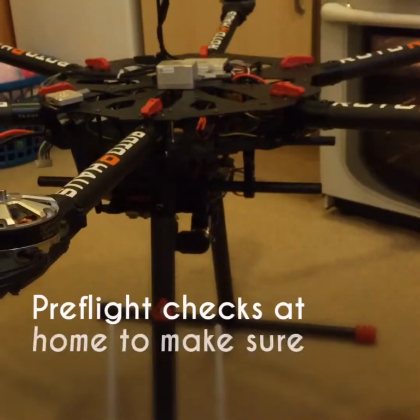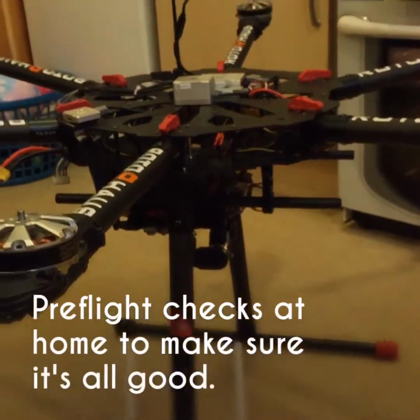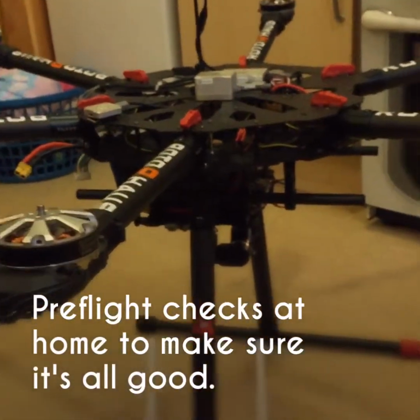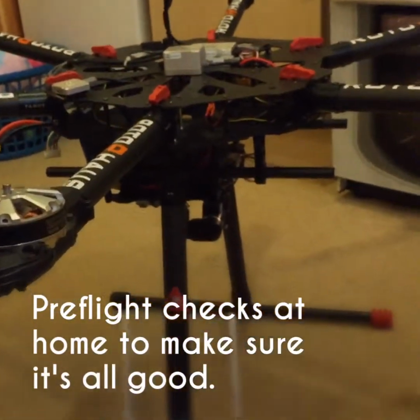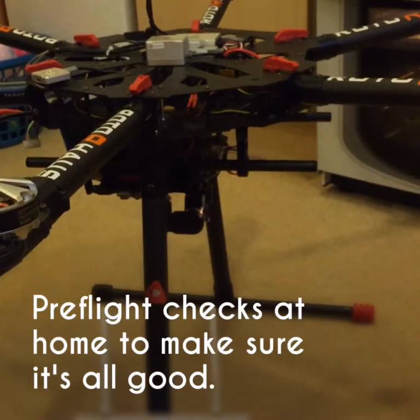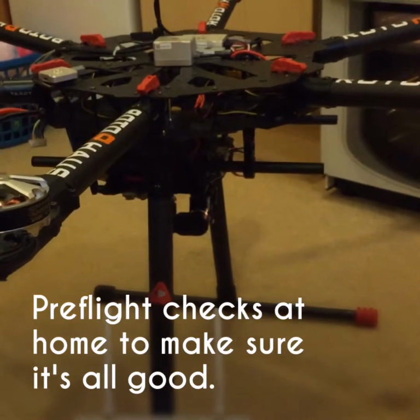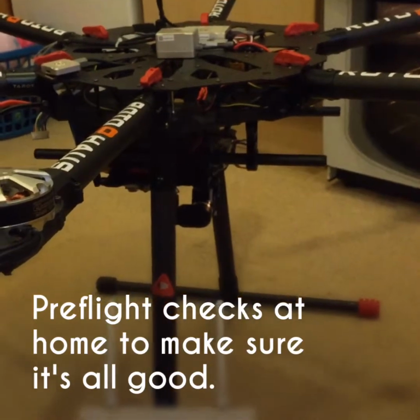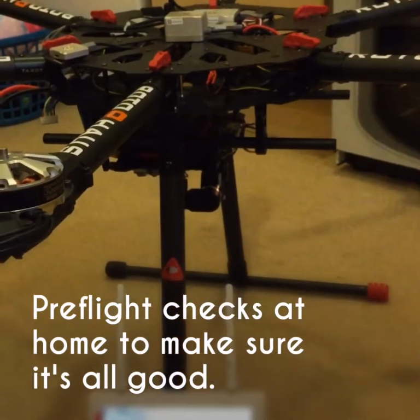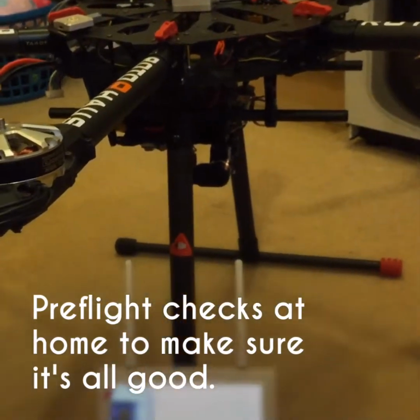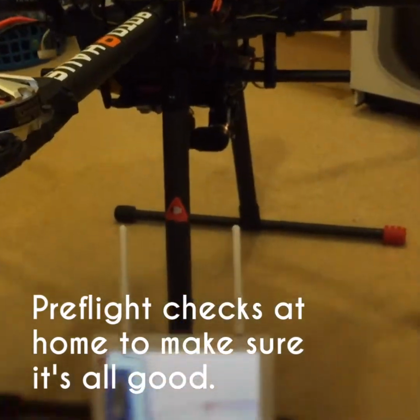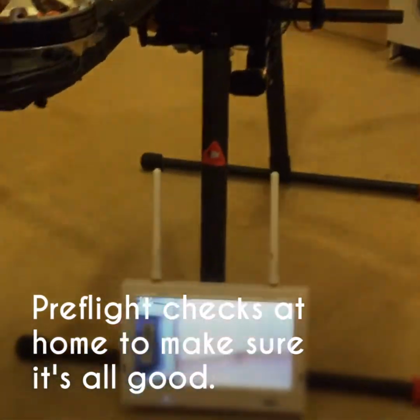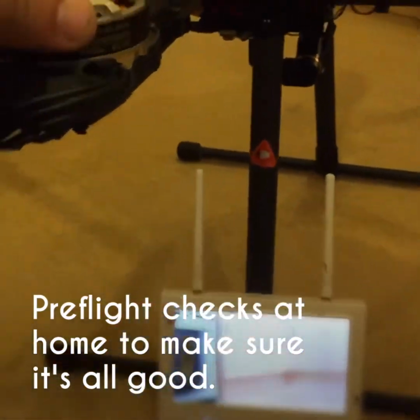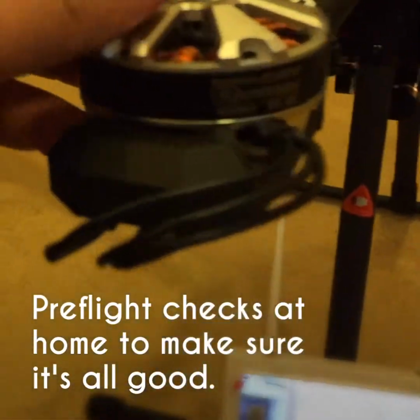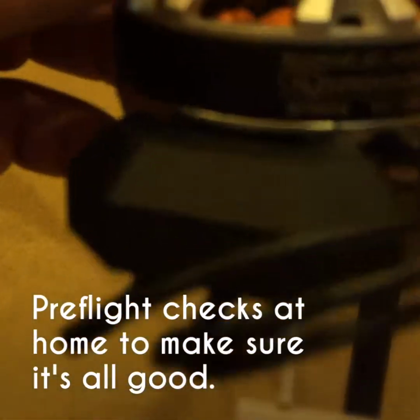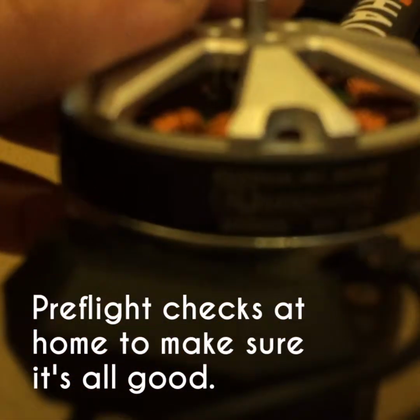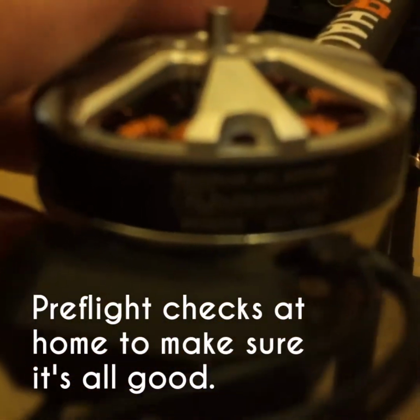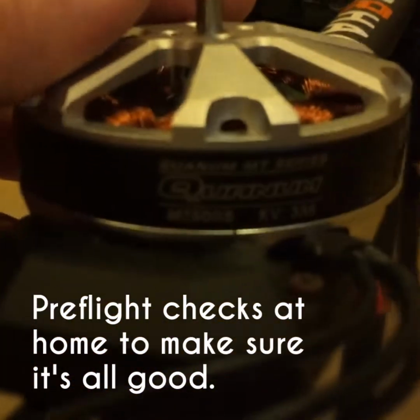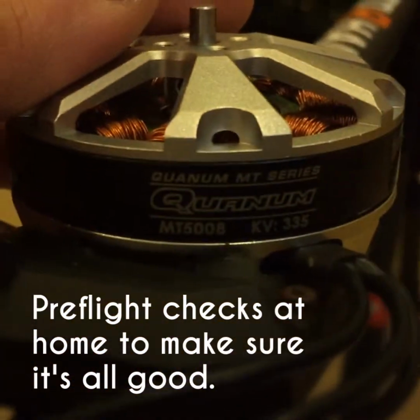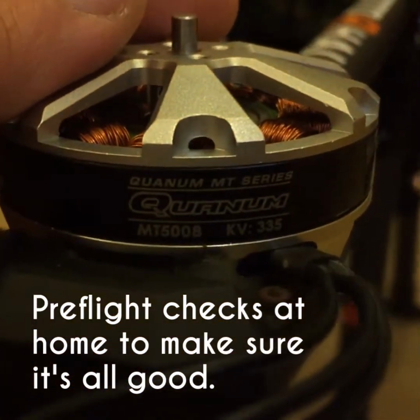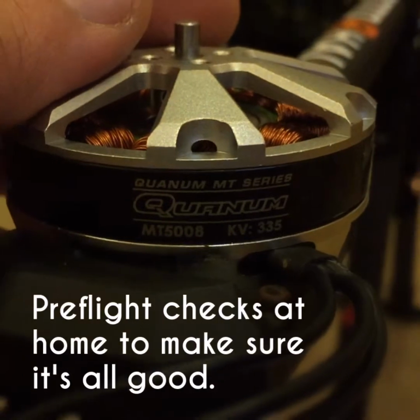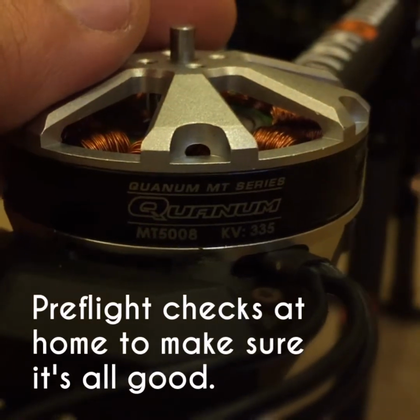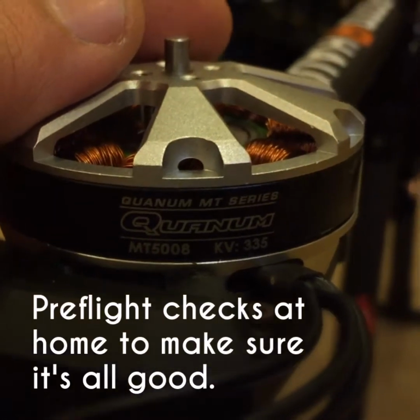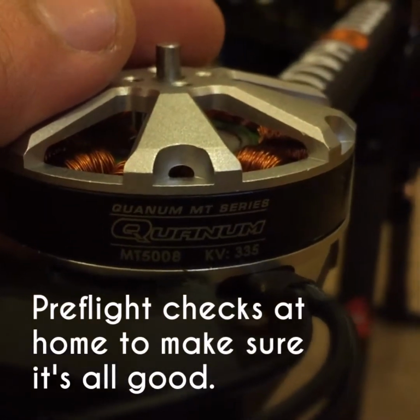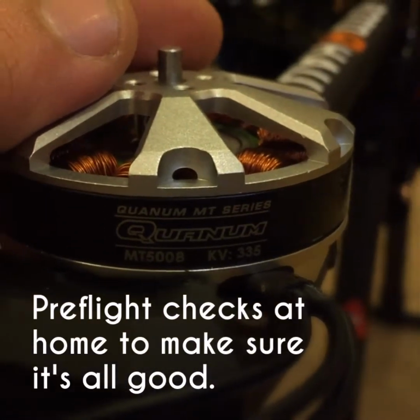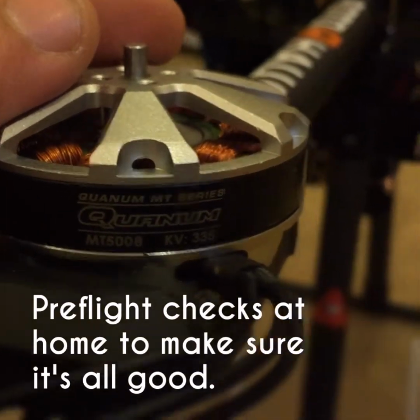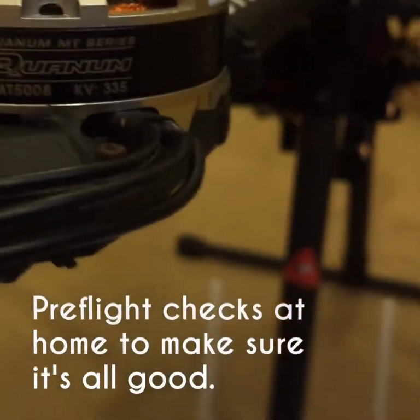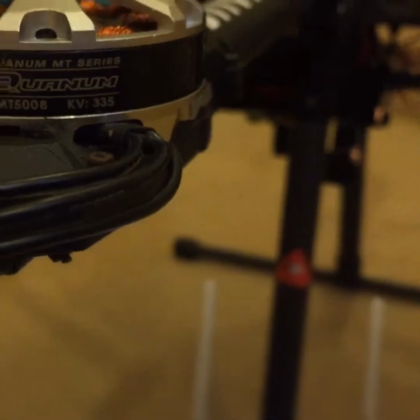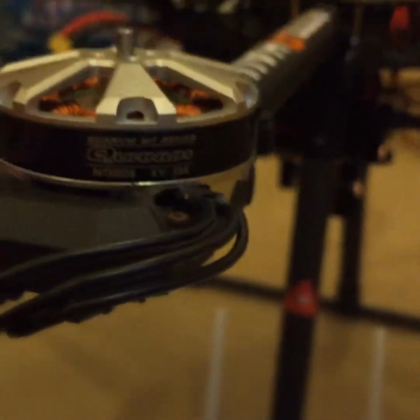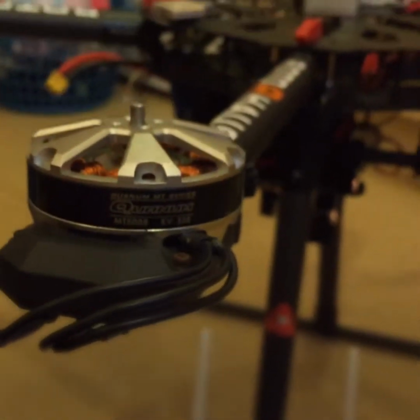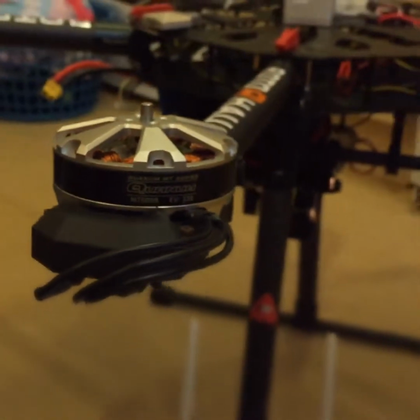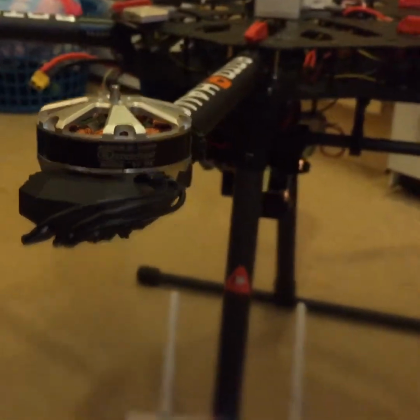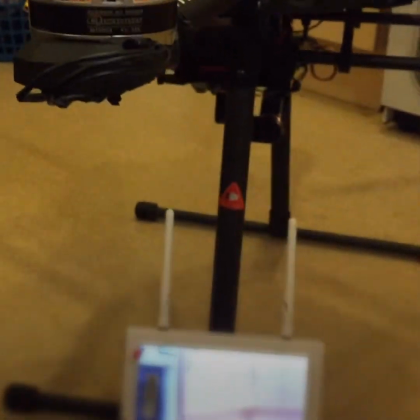This is the Tarrant 960 with quantum motors. It's got 335 kV motors and 40 amp ESC motors.